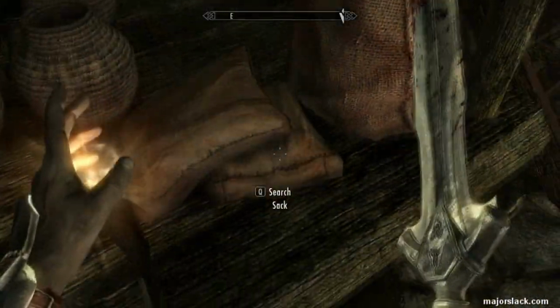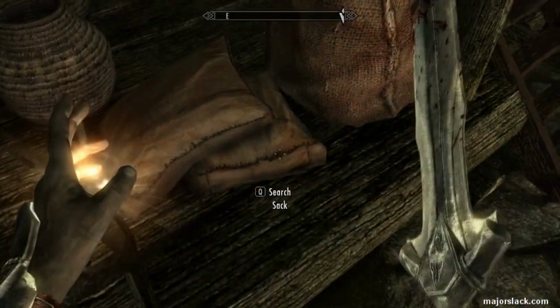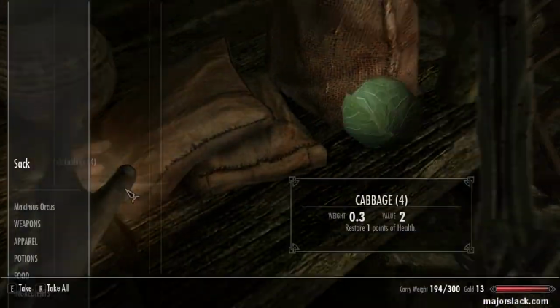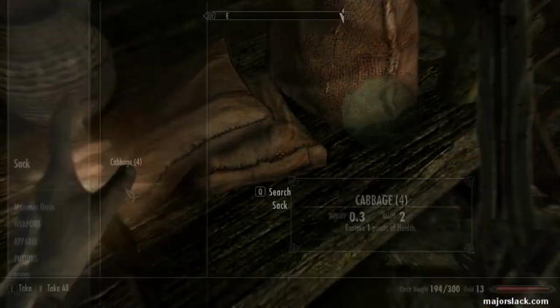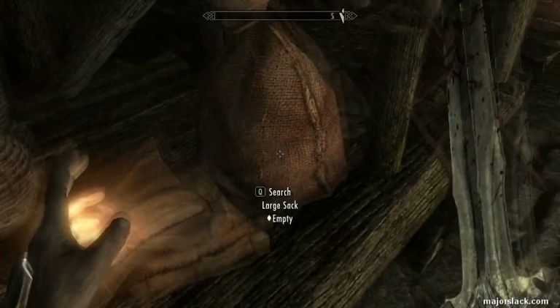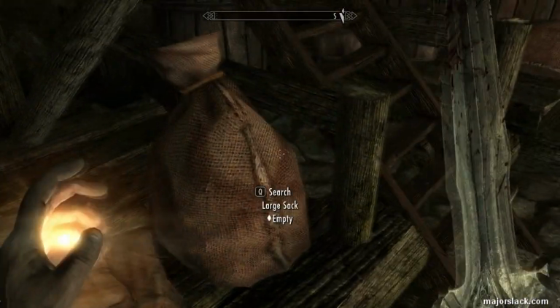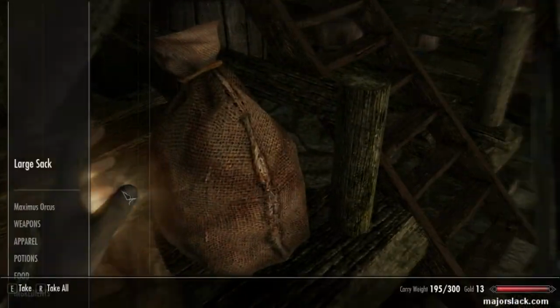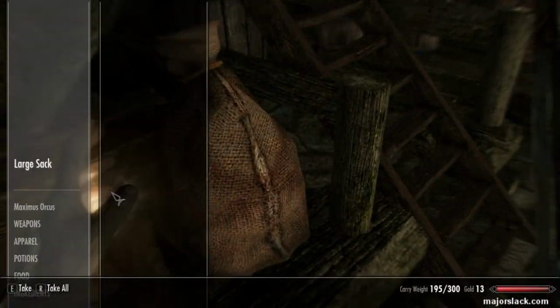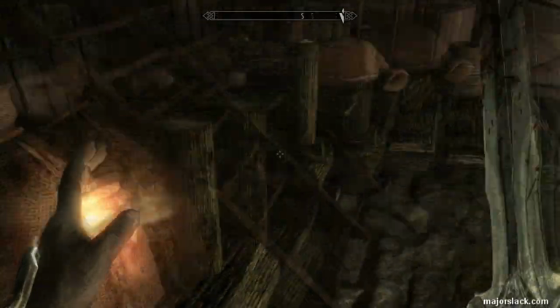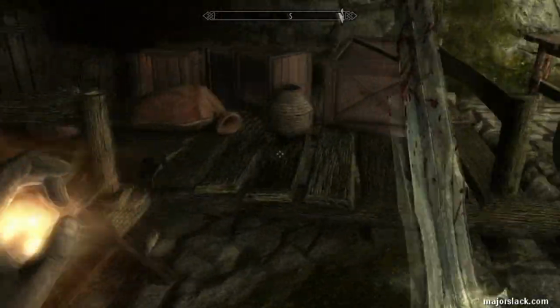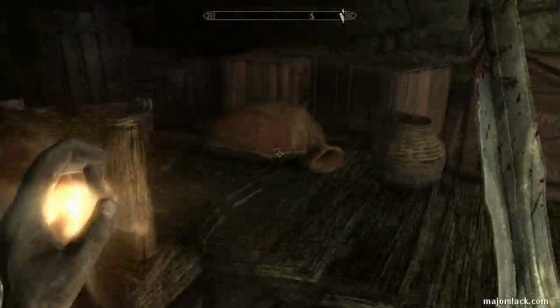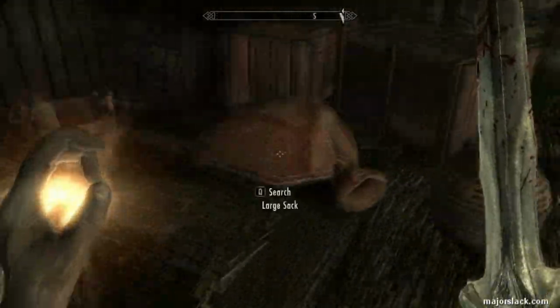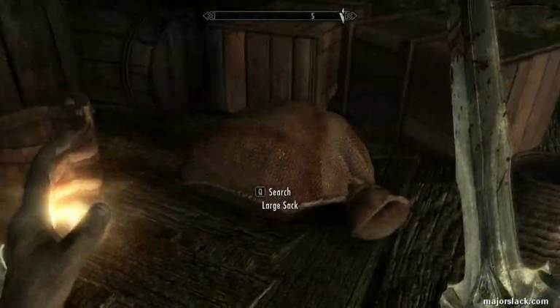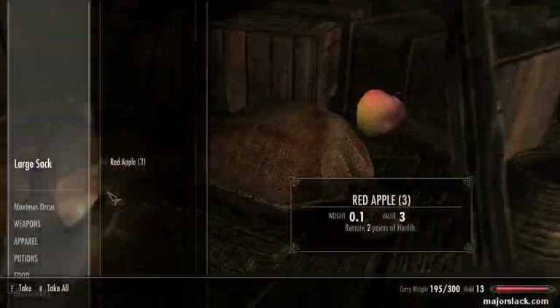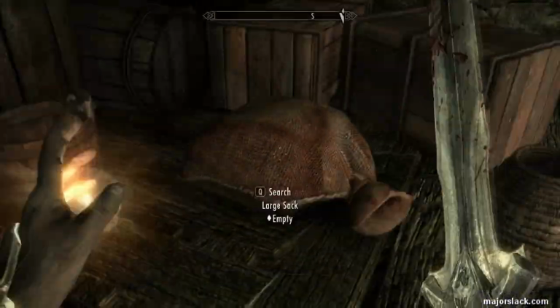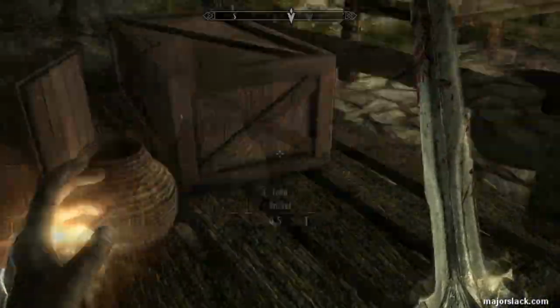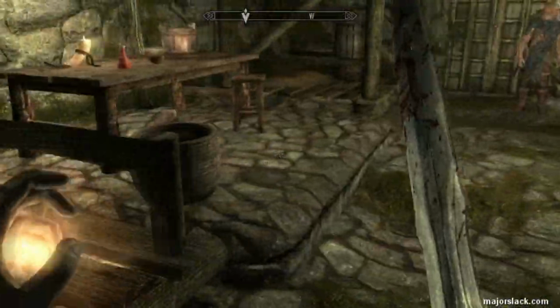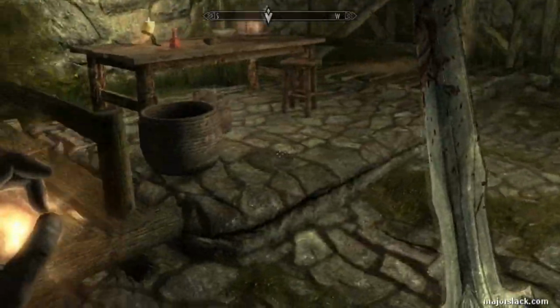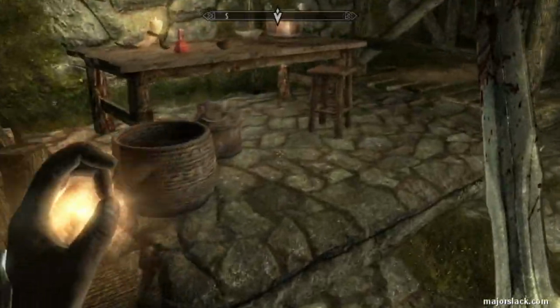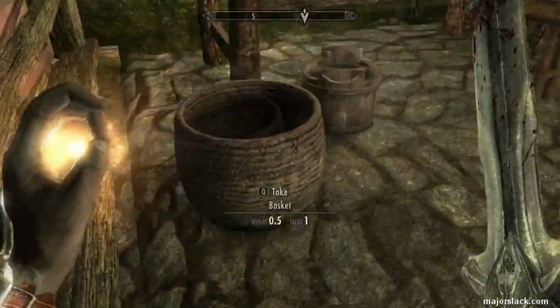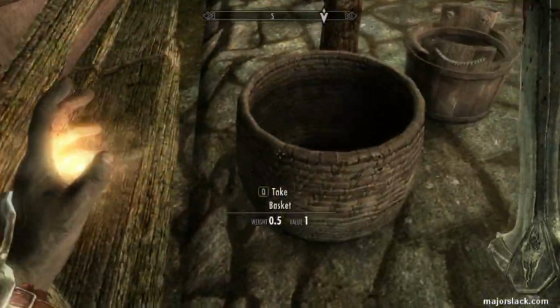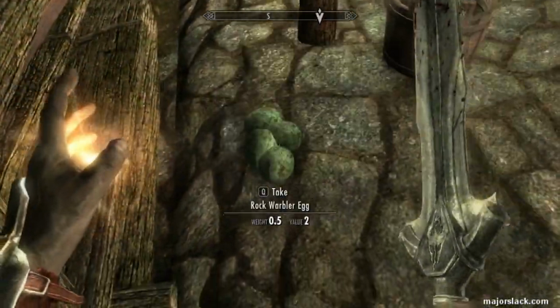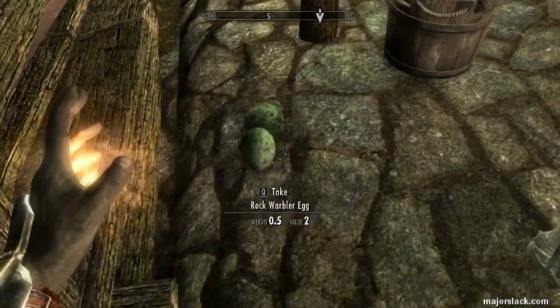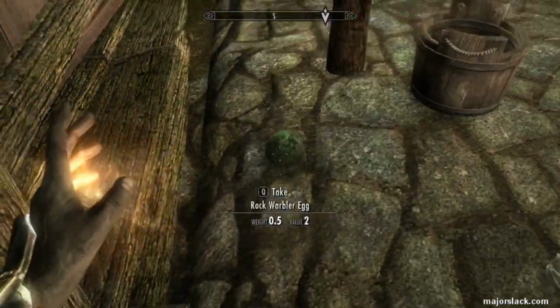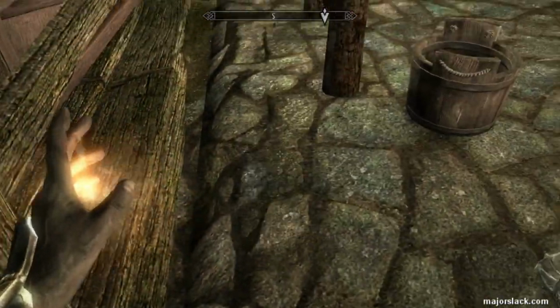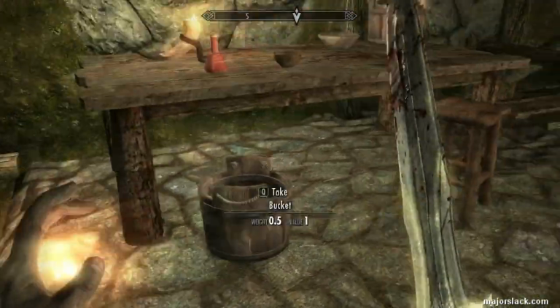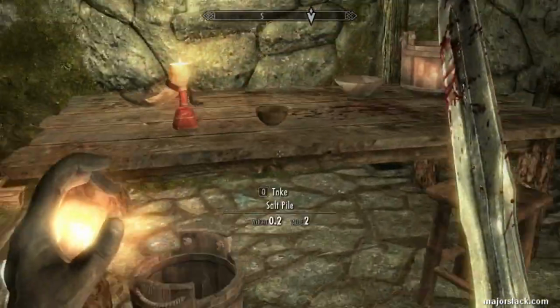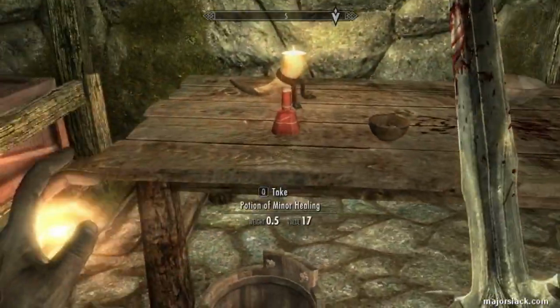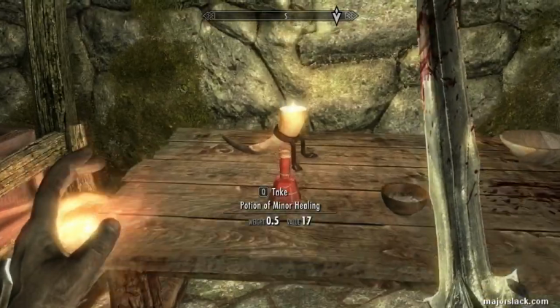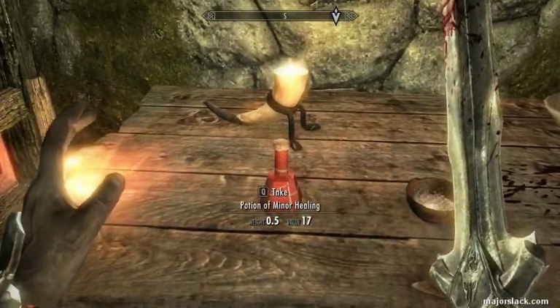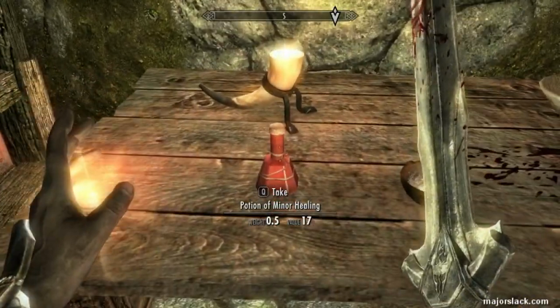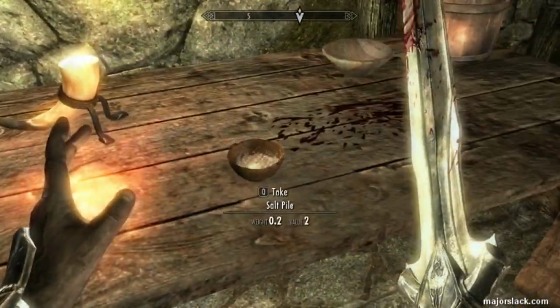We got some tomatoes! If you're lucky enough to find them, you can make vegetable soup in Riverwood. And don't forget those rock warbler eggs in the basket.